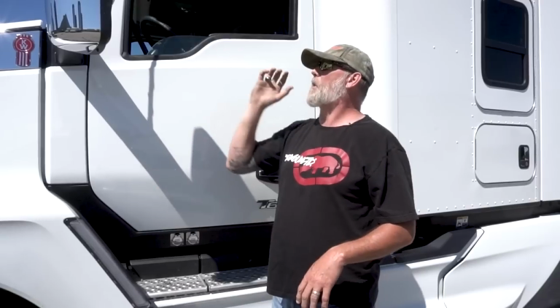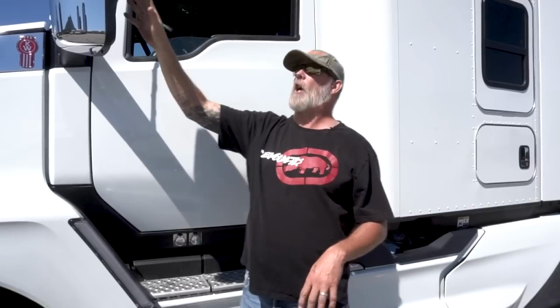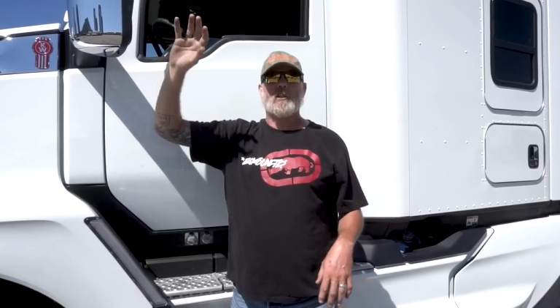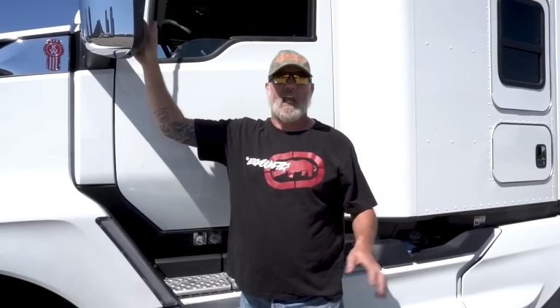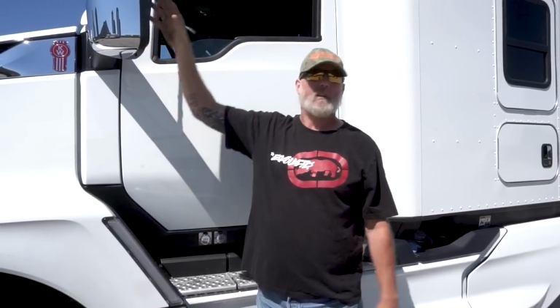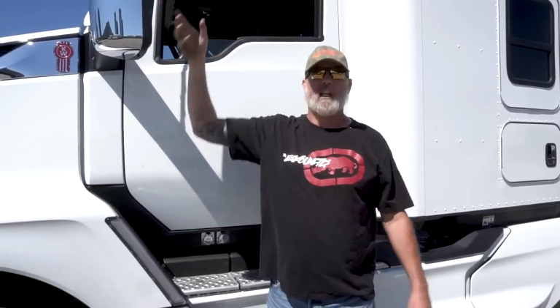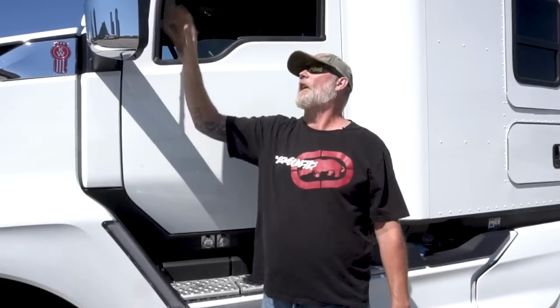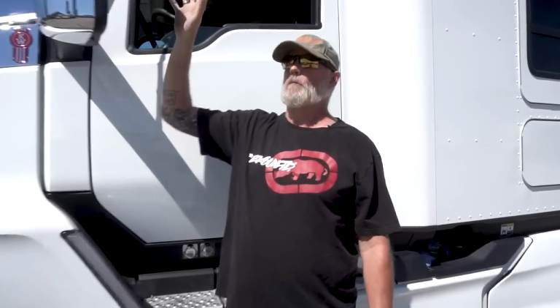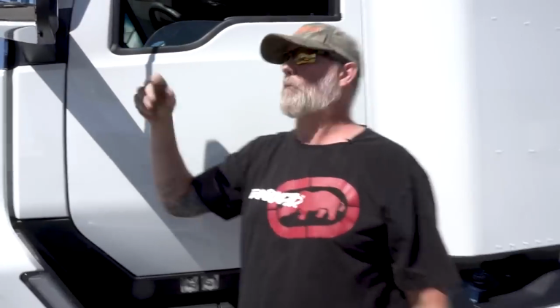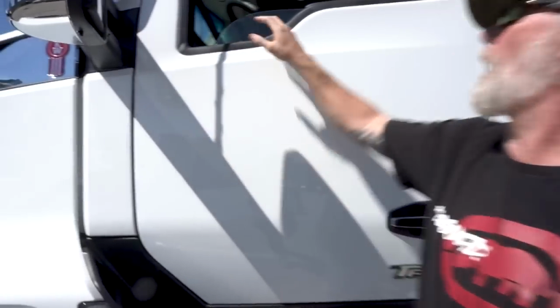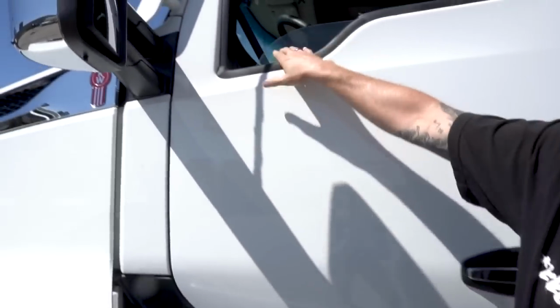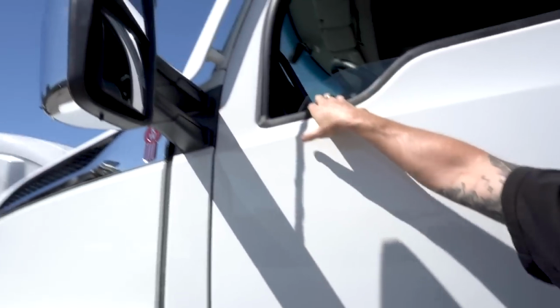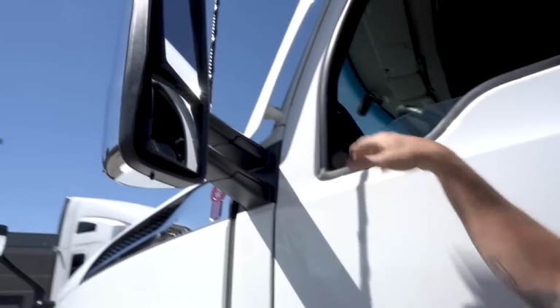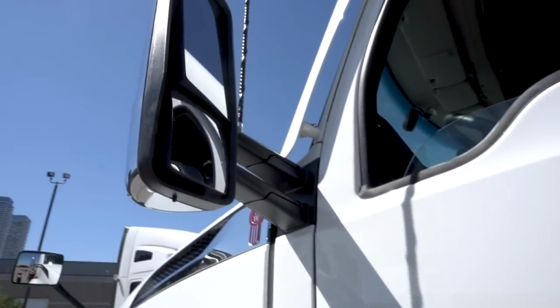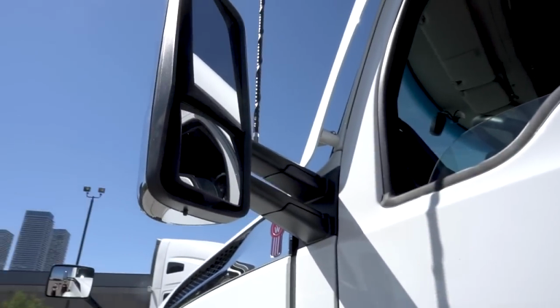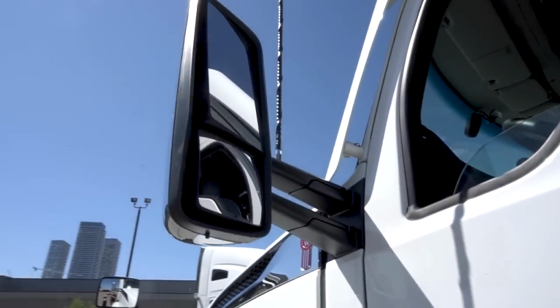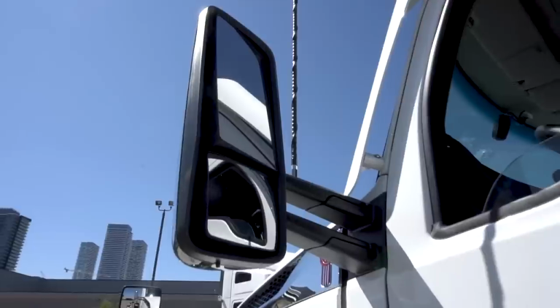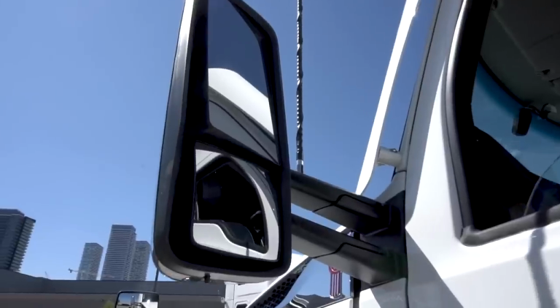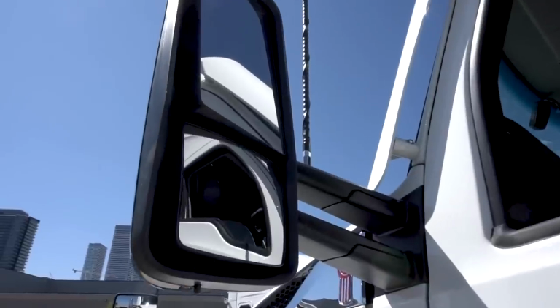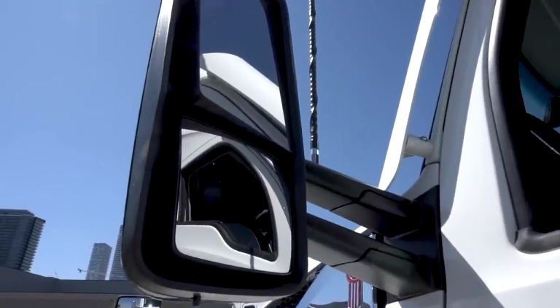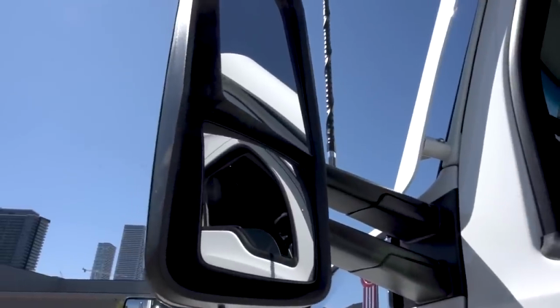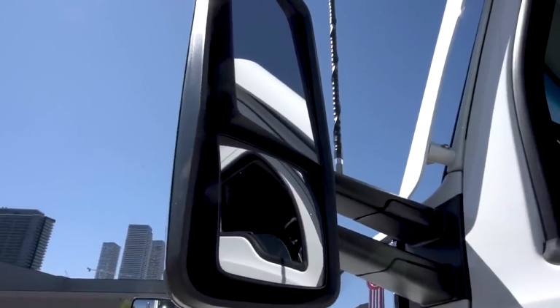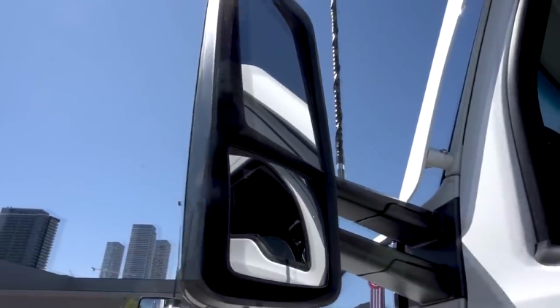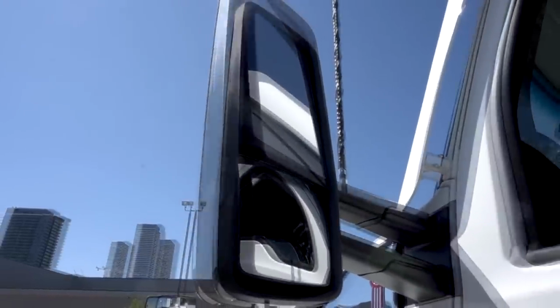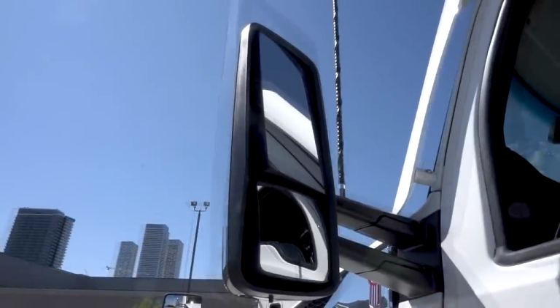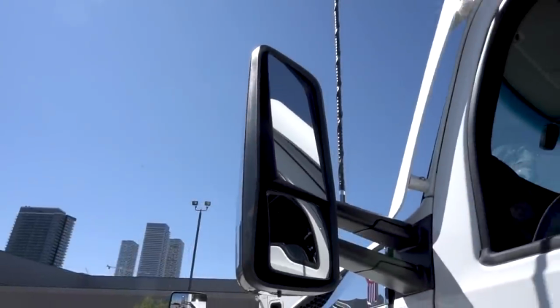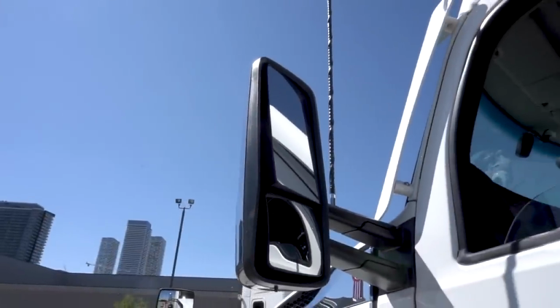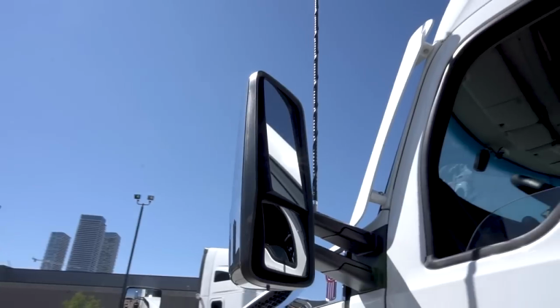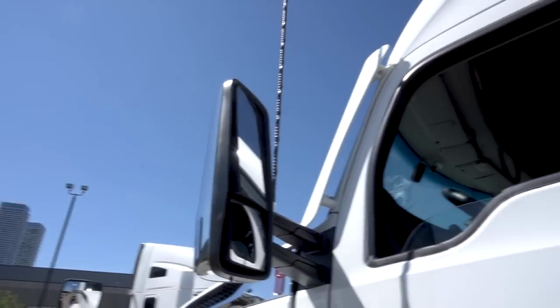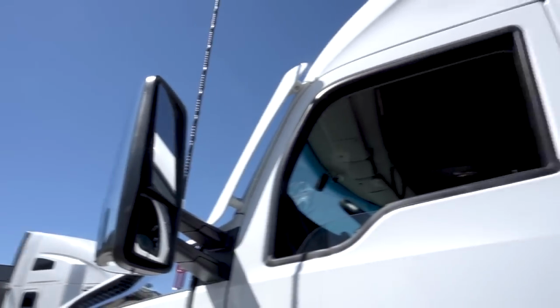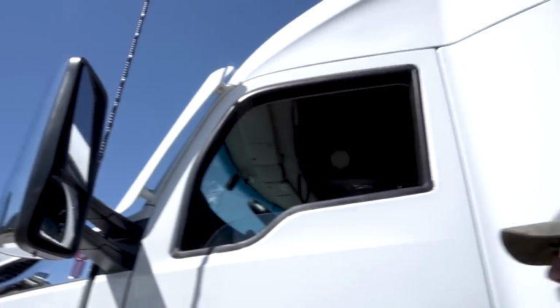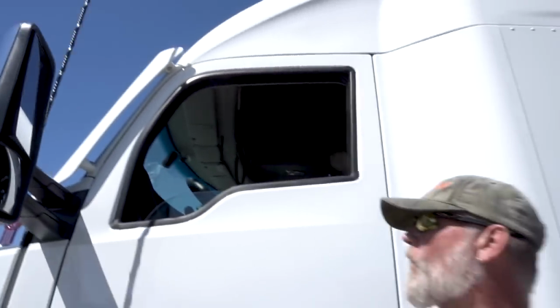The mirrors are obviously standard — they're heated and you can maneuver them any which way you want. There's a switch inside and you can turn your mirror heat on and adjust them. It's a nice feature to have, but it's pretty standard with just about every truck.